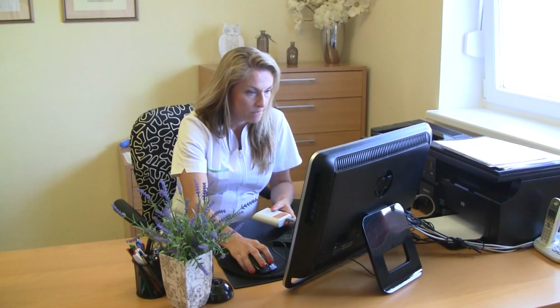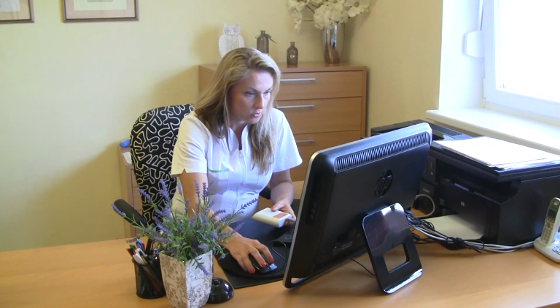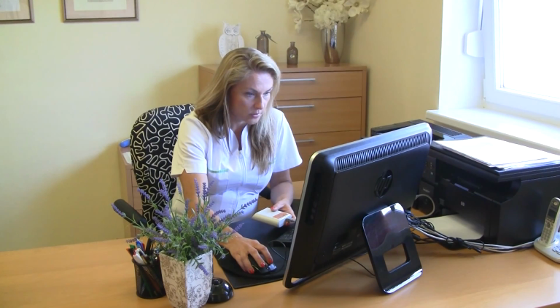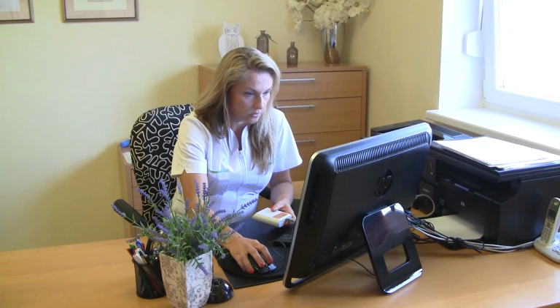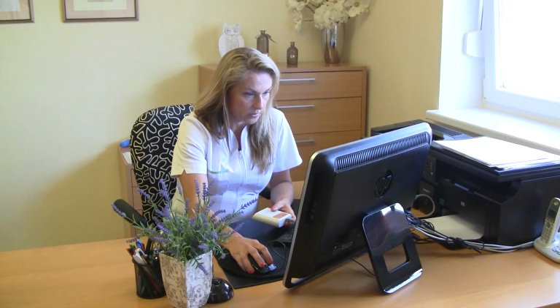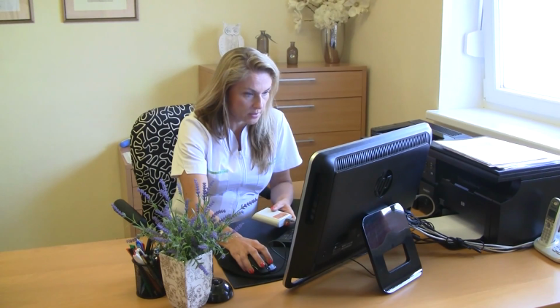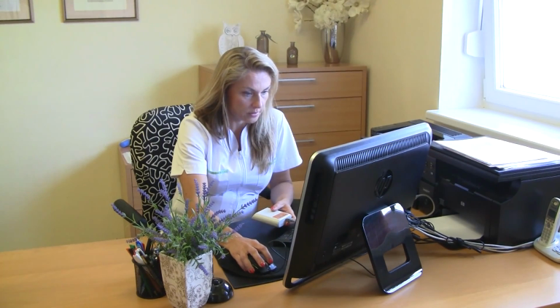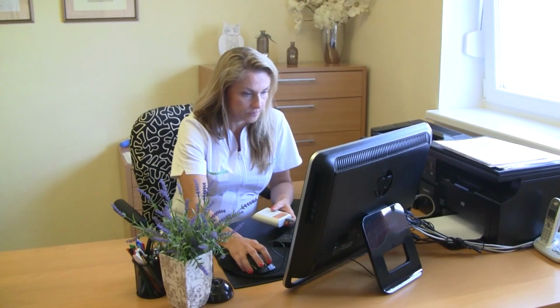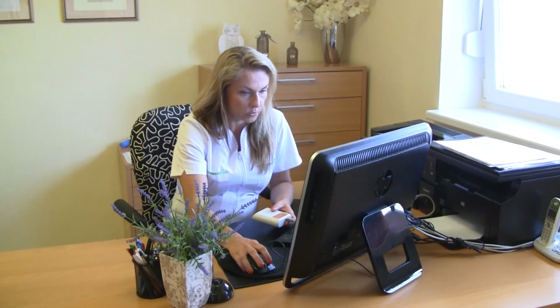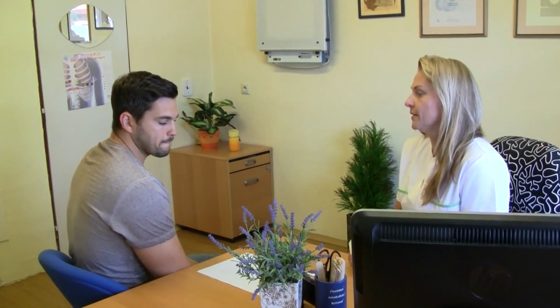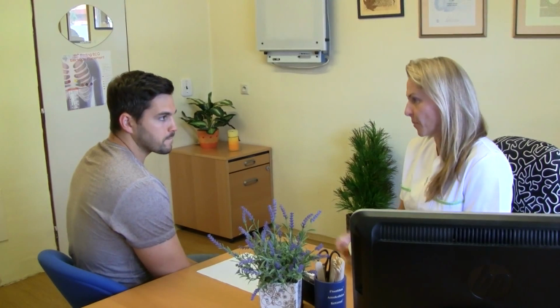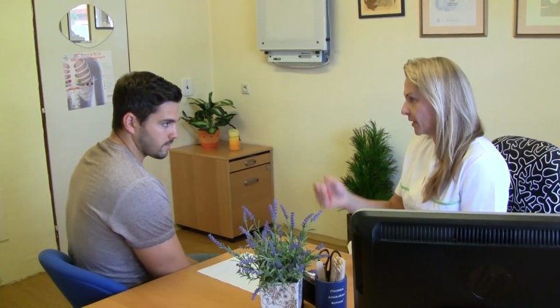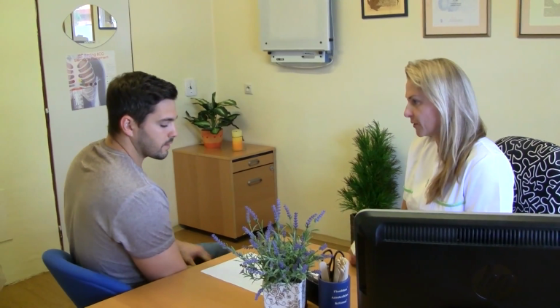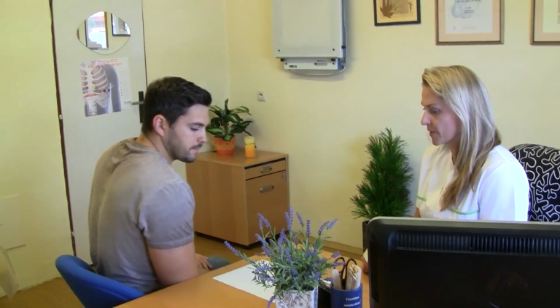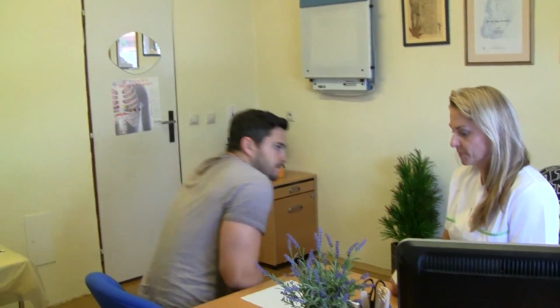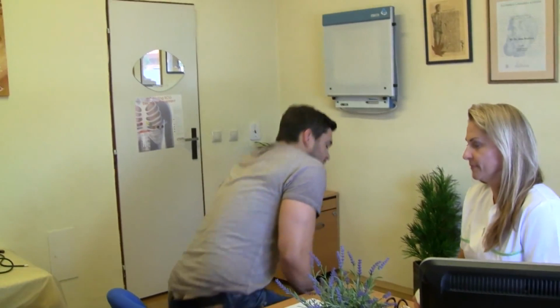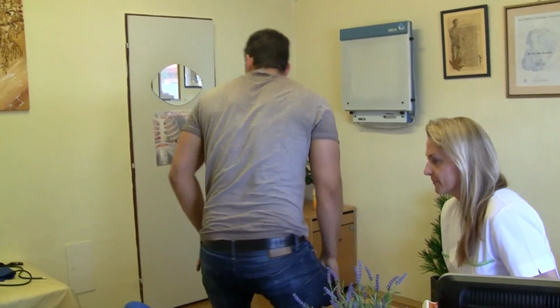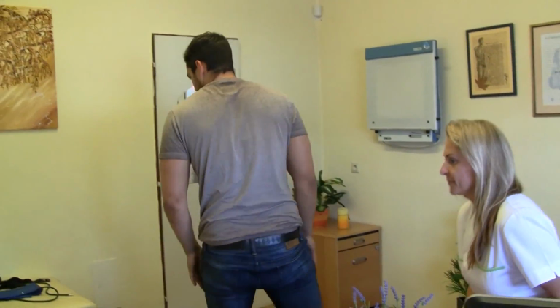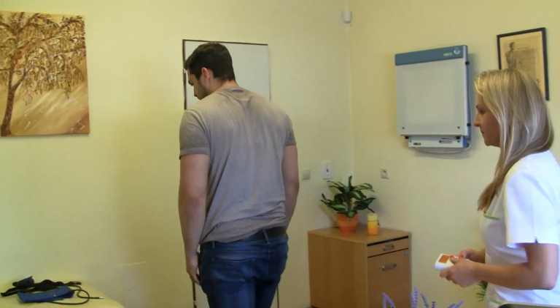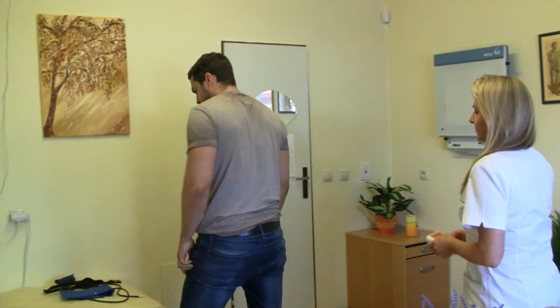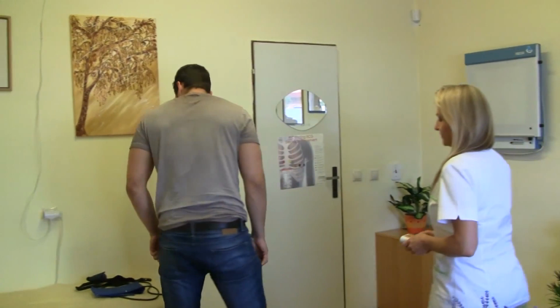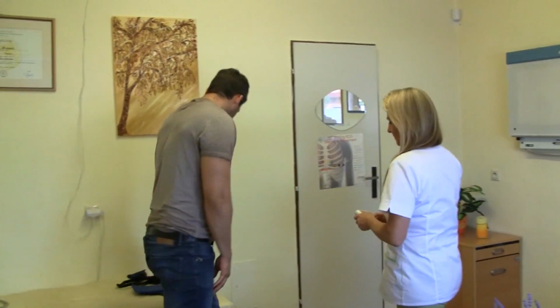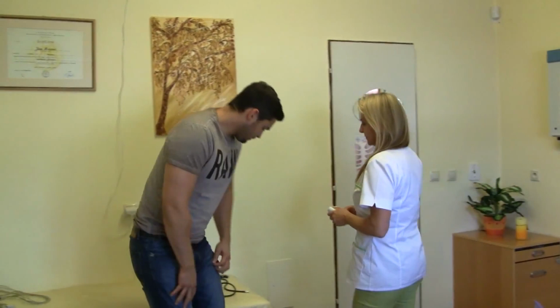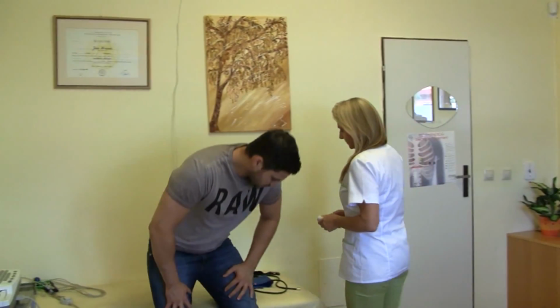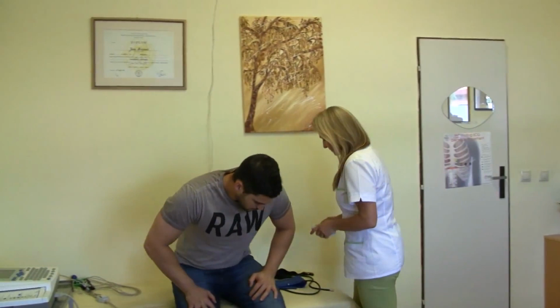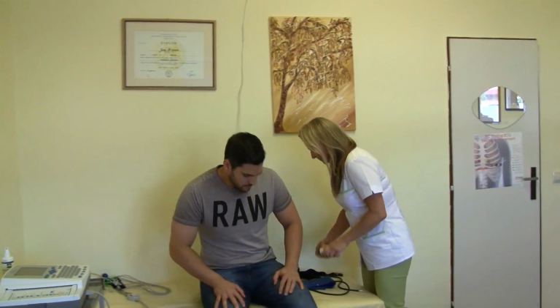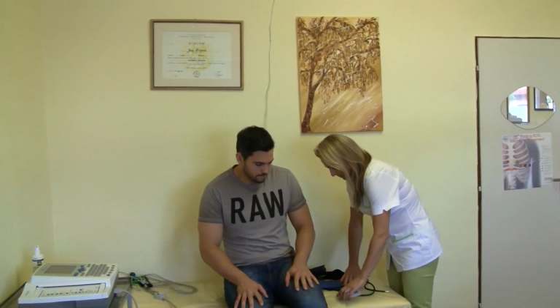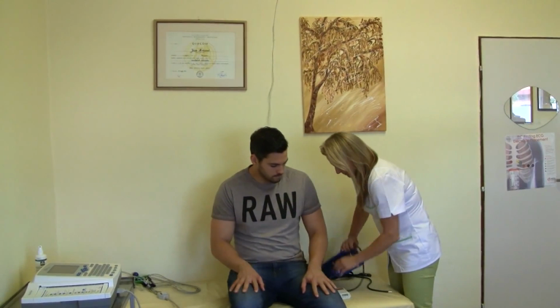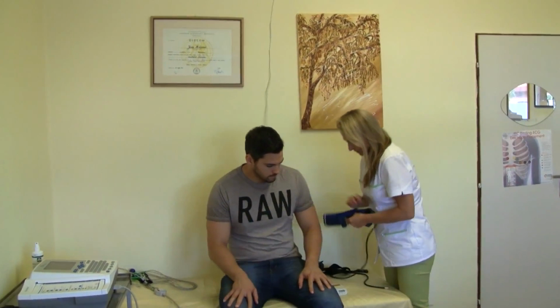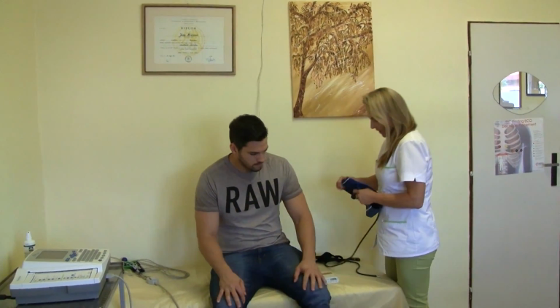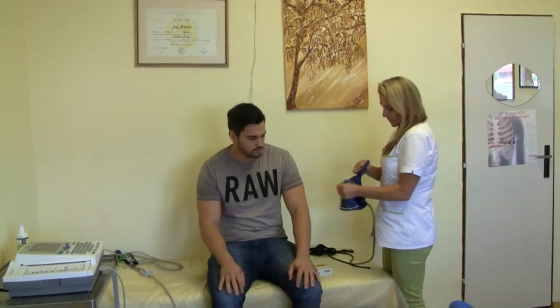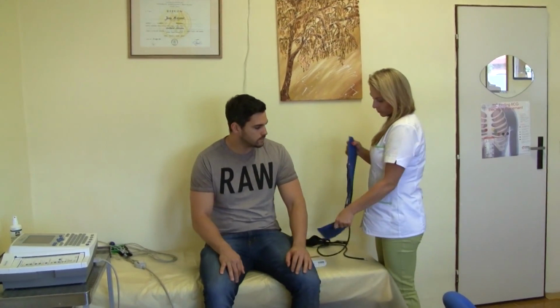Thus, around 60-72 measurements can be obtained during the 24 hours. First, we set the patient data on the computer and the time when the unit will measure in day and night mode, as the patient is asleep.